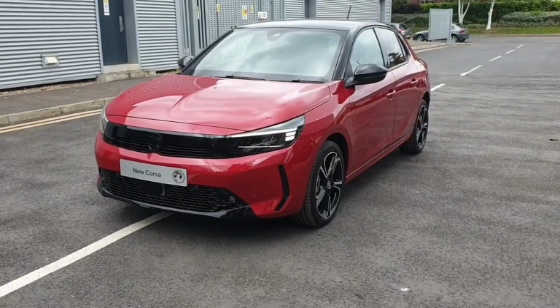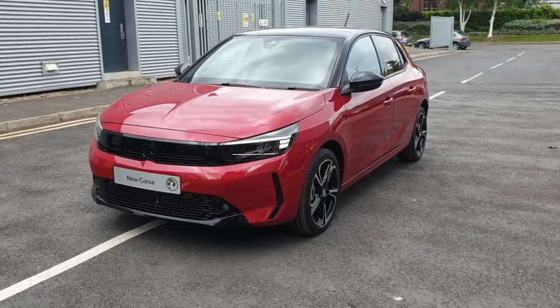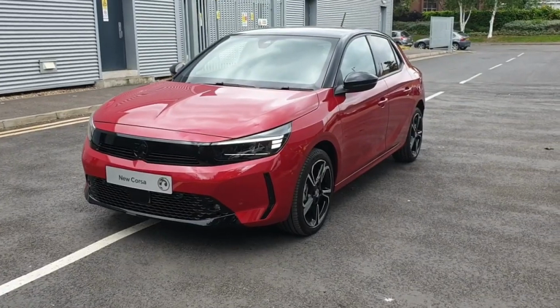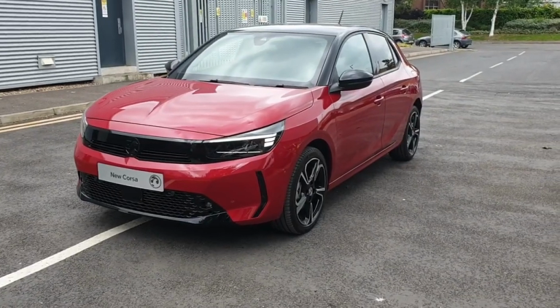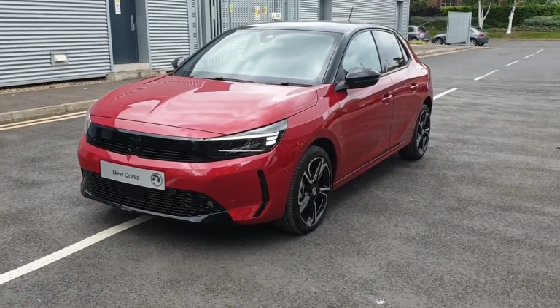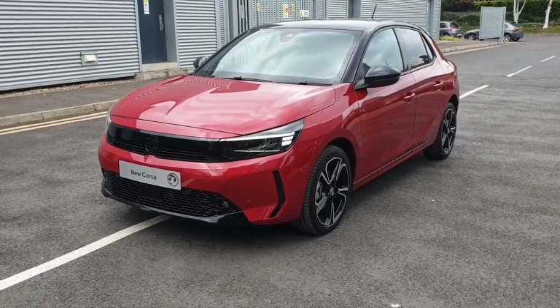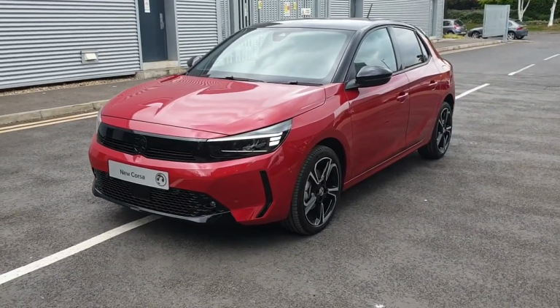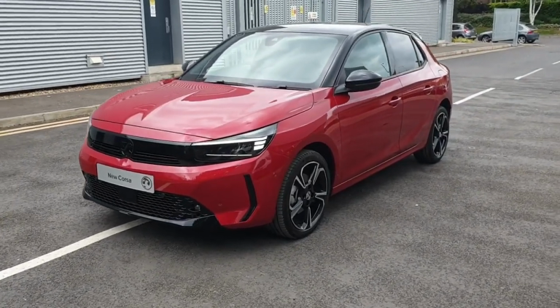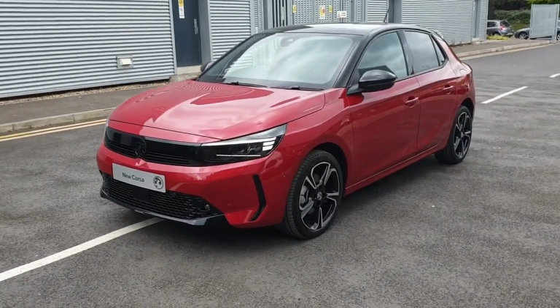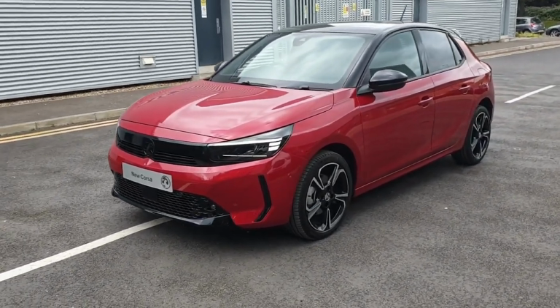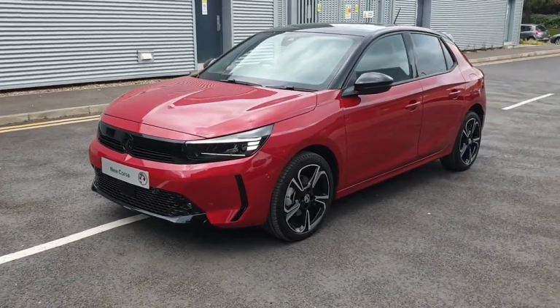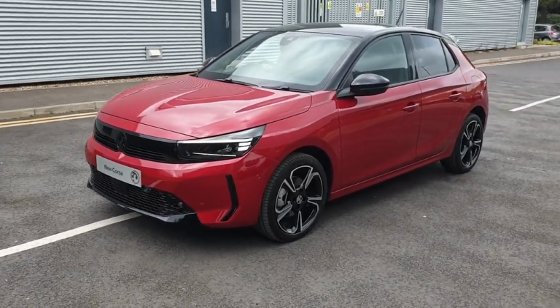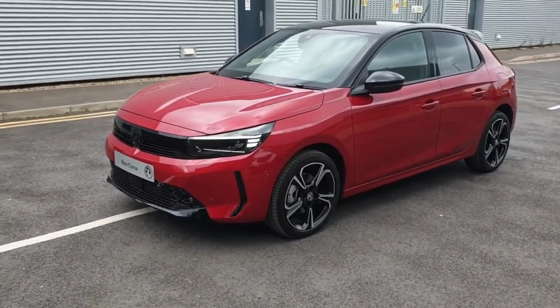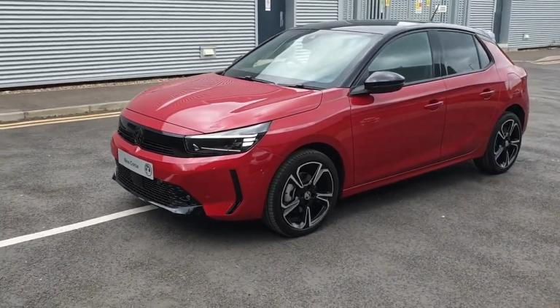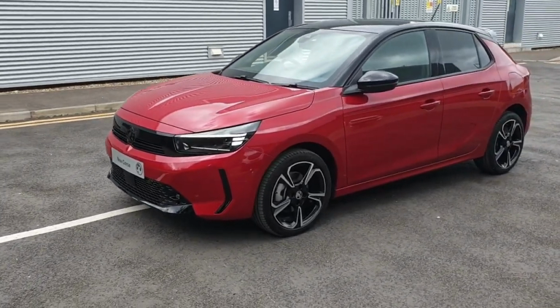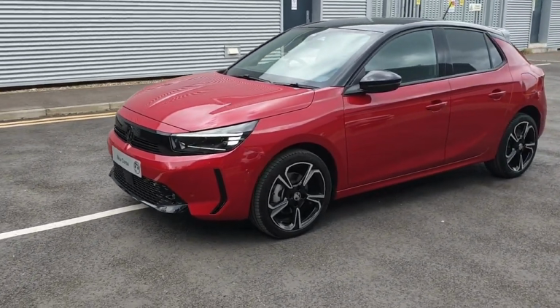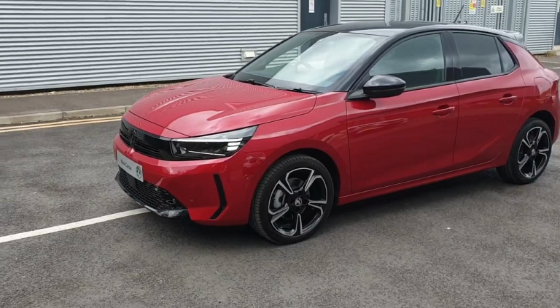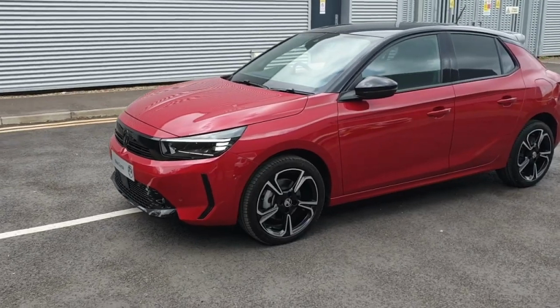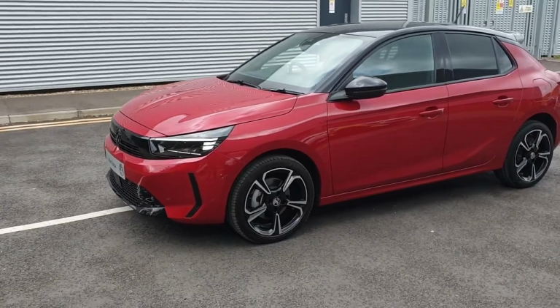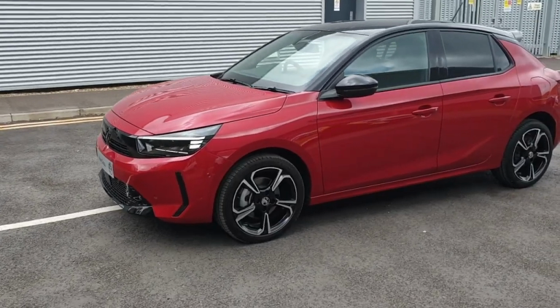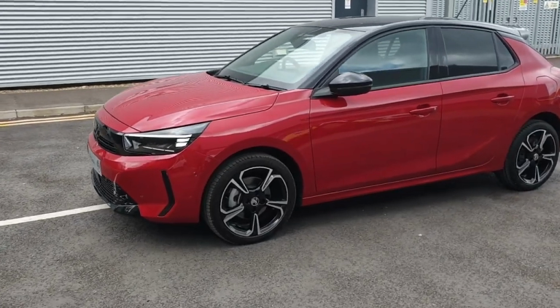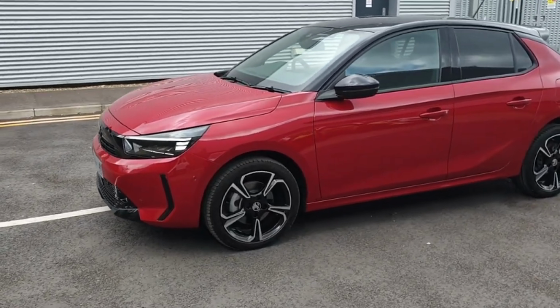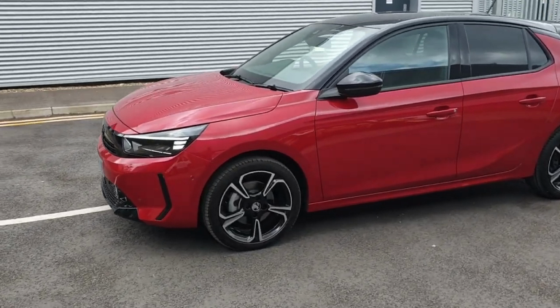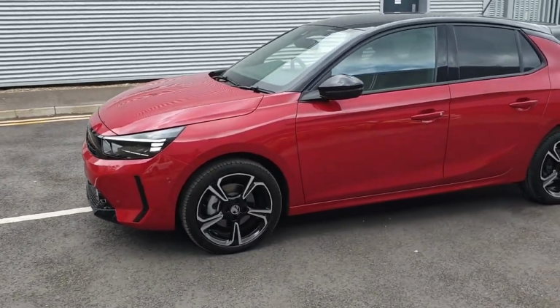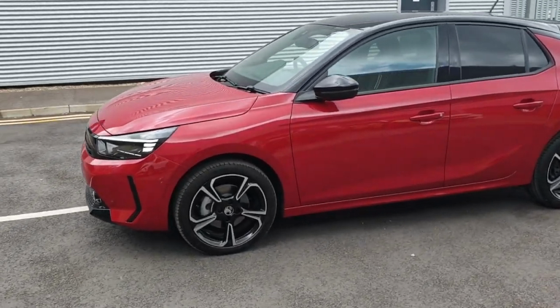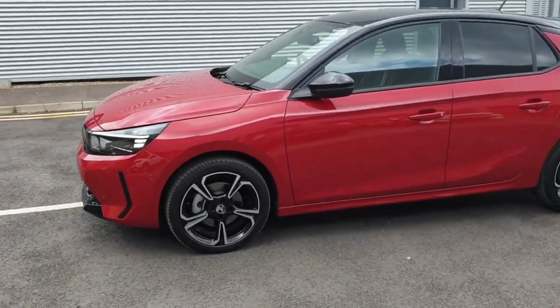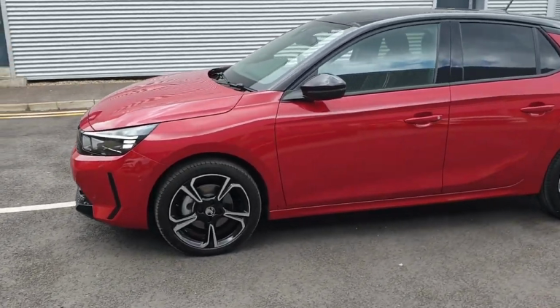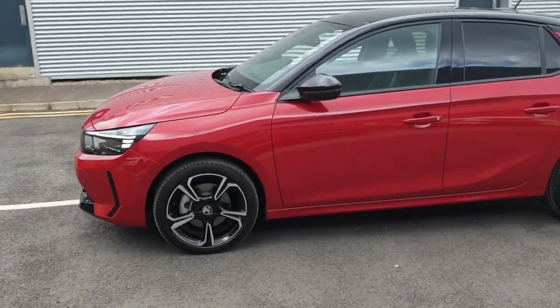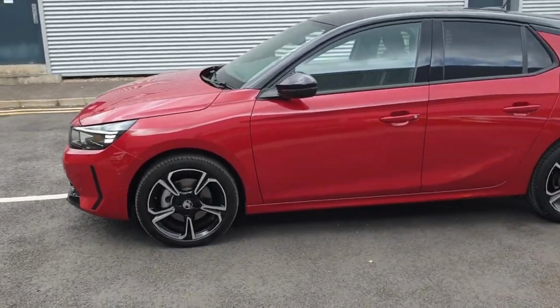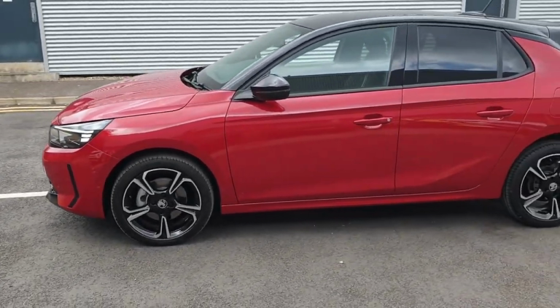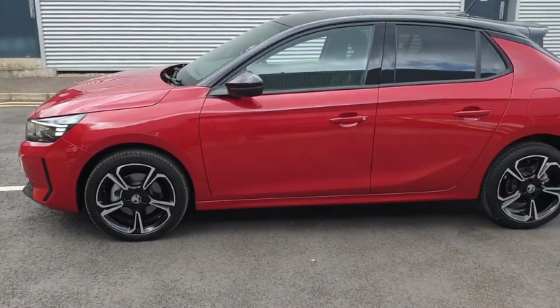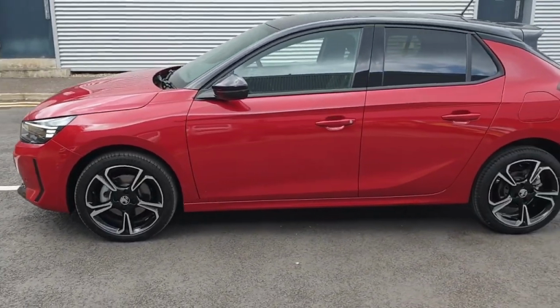Introducing the Vauxhall Corsa Hybrid GS. Experience a perfect blend of performance and efficiency with this innovative hatchback that offers a dynamic drive, cutting edge technology and eco-friendly credentials.